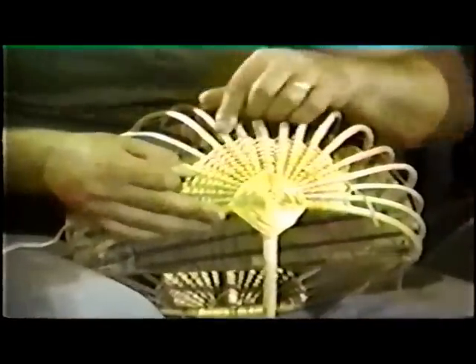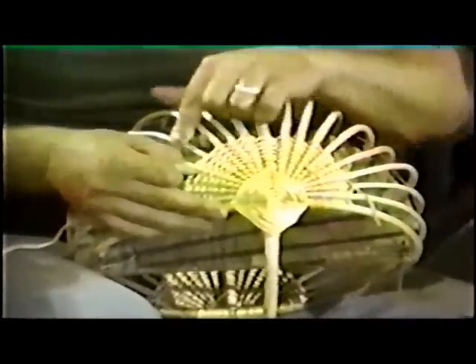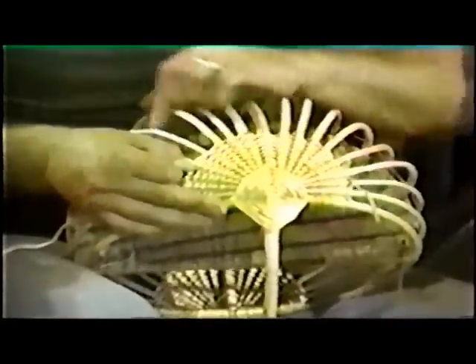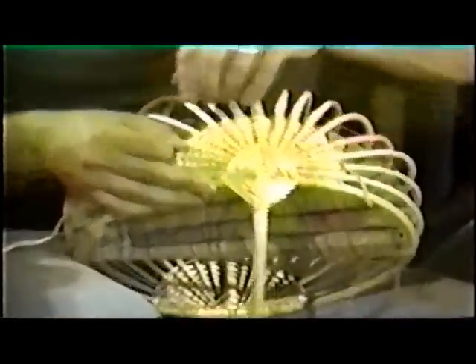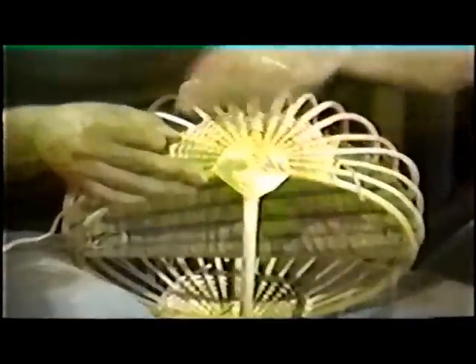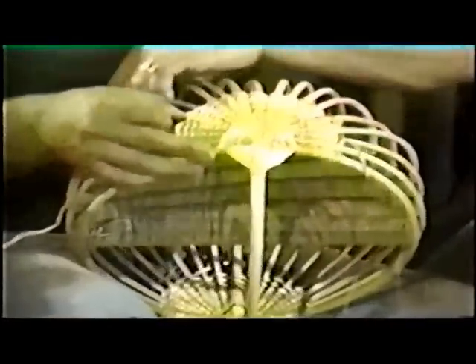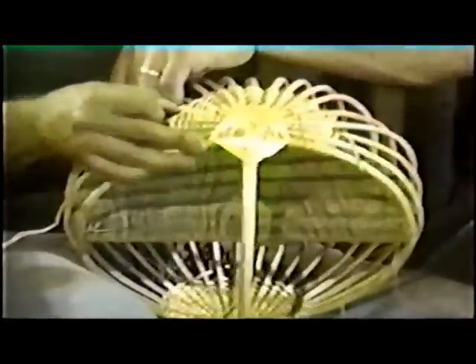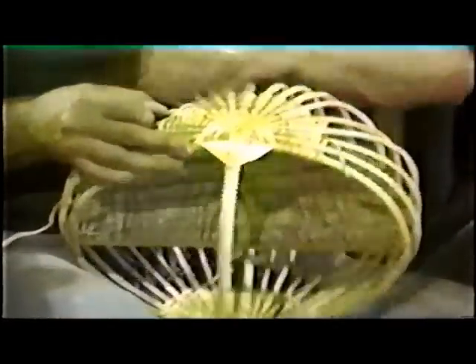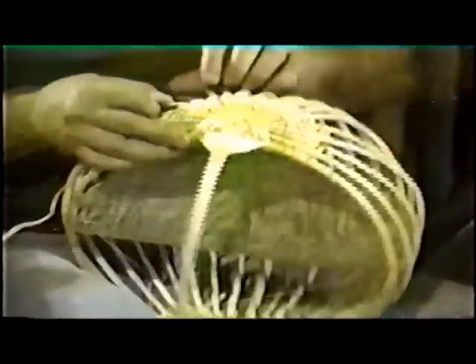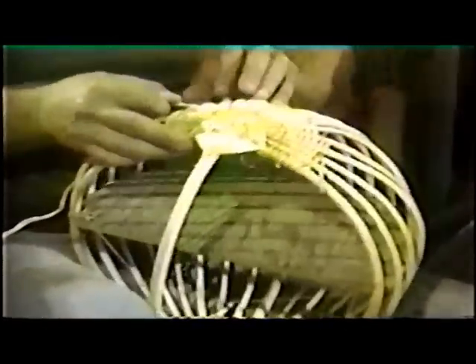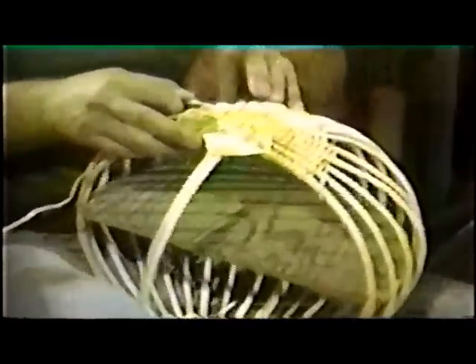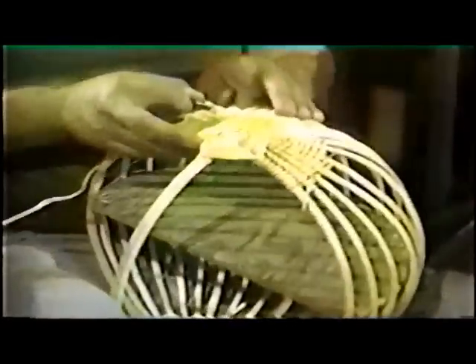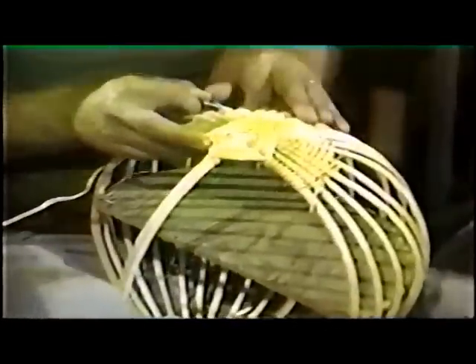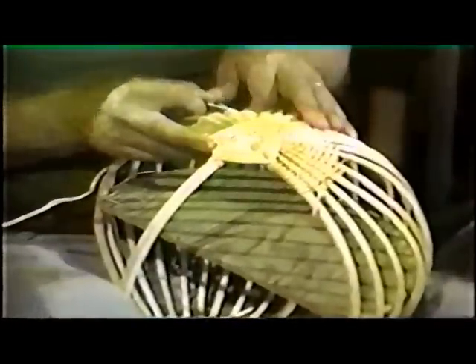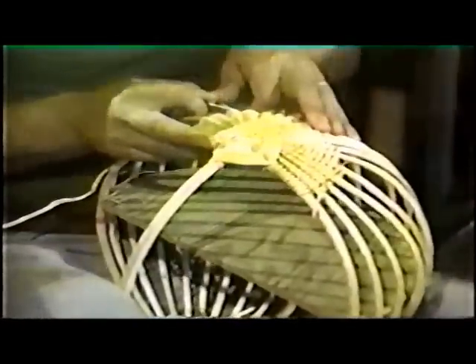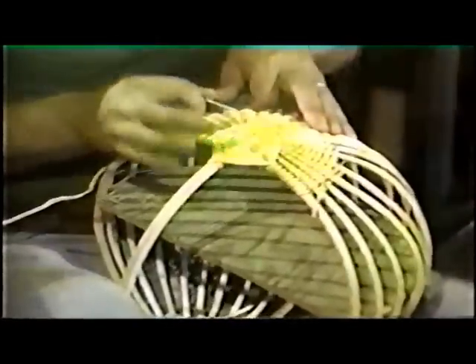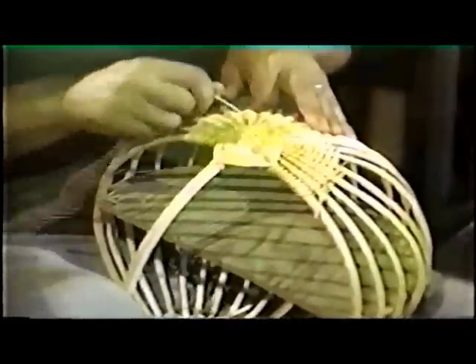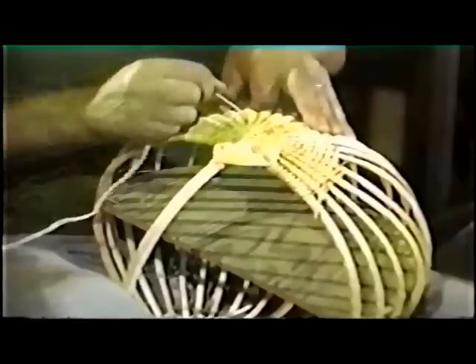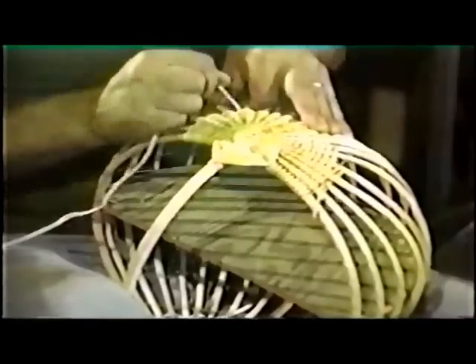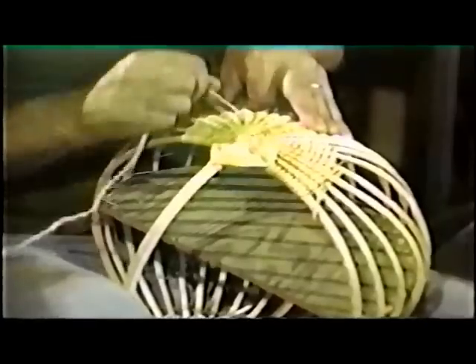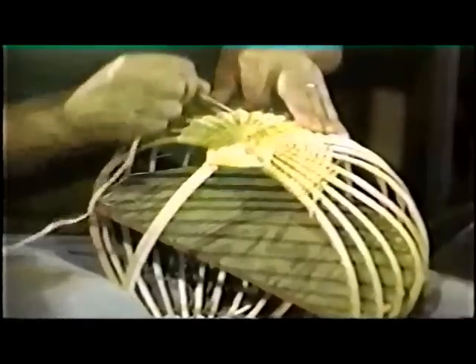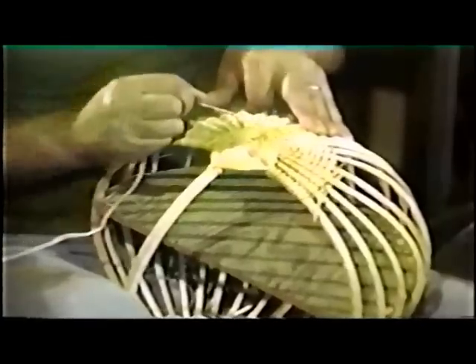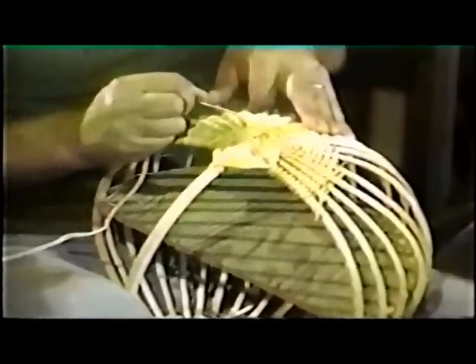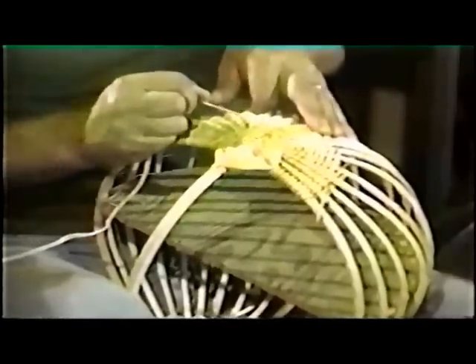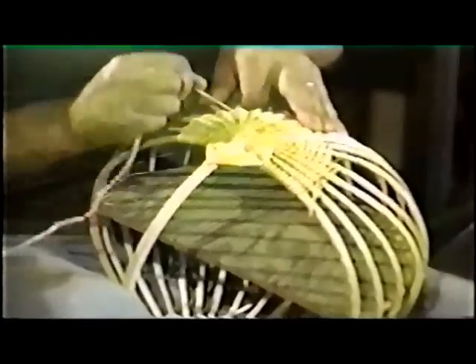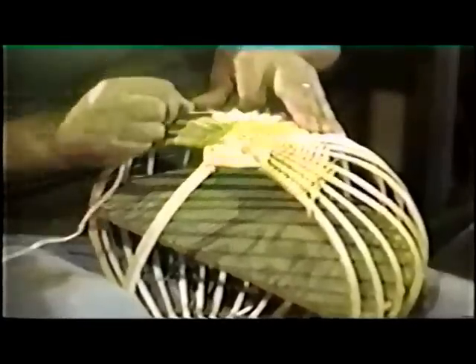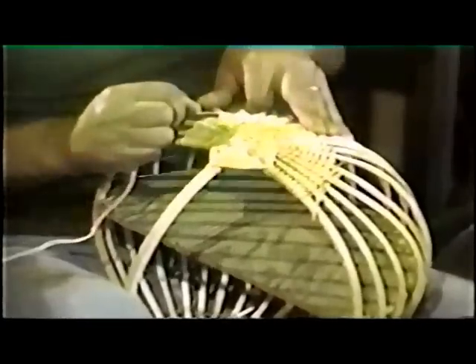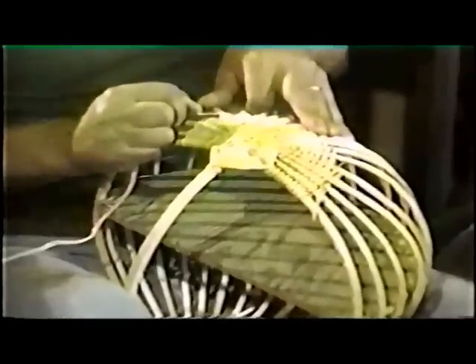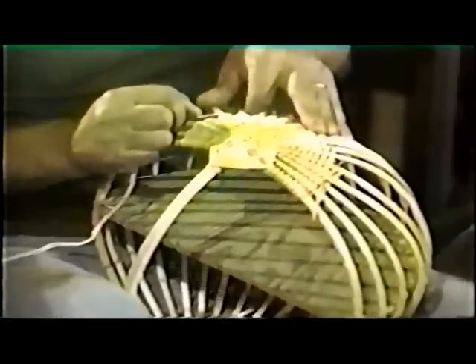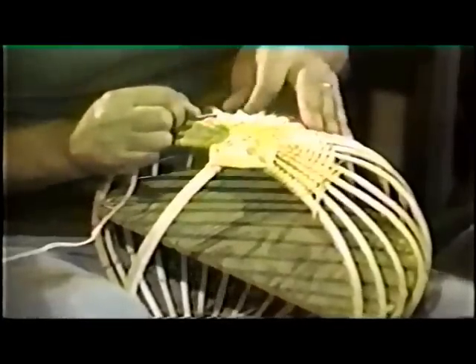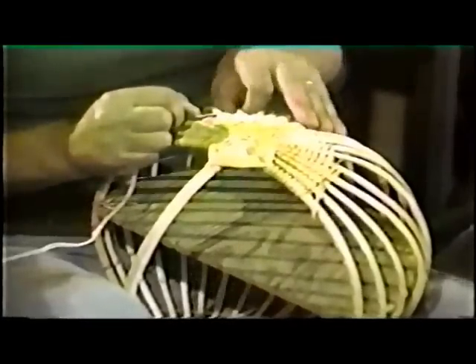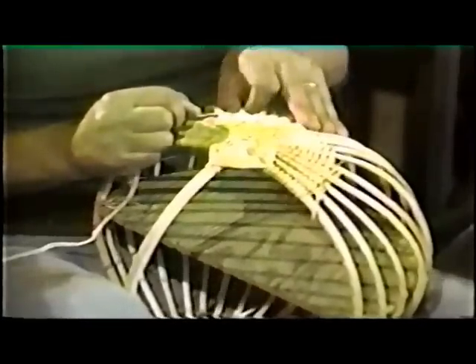By keeping the tension even on the root and by adjusting the pressure on each rib, Danny keeps a uniform shape on the basket.